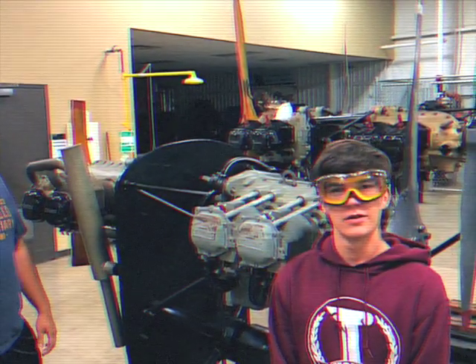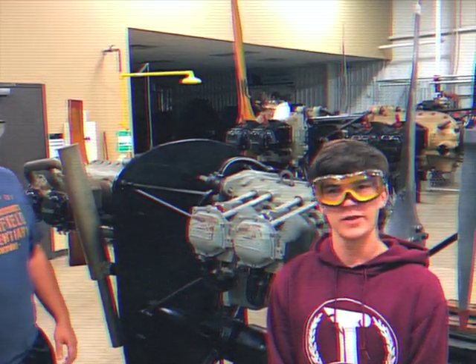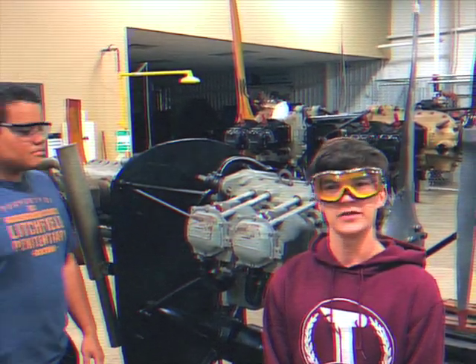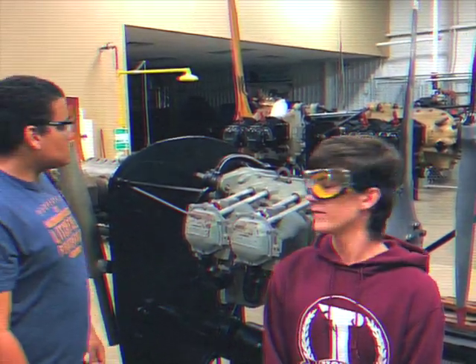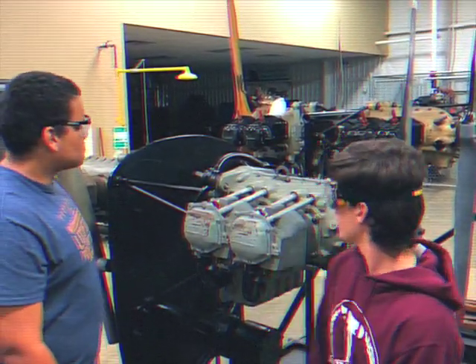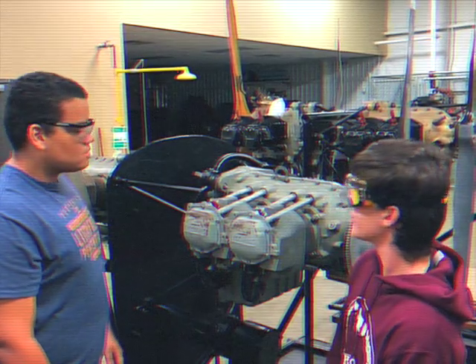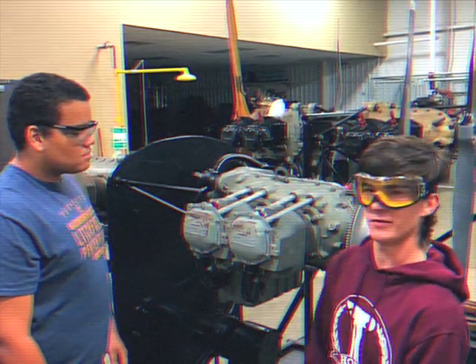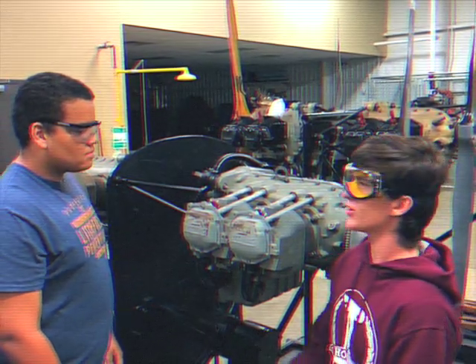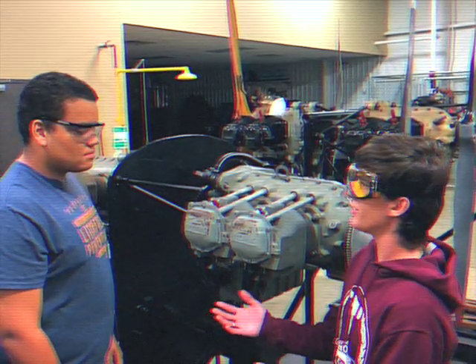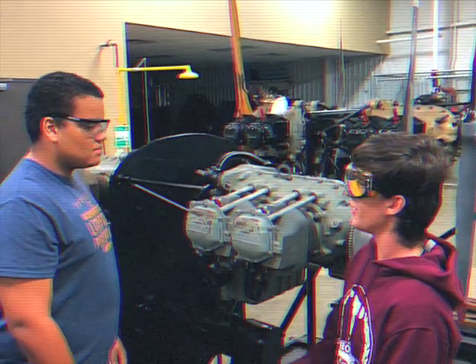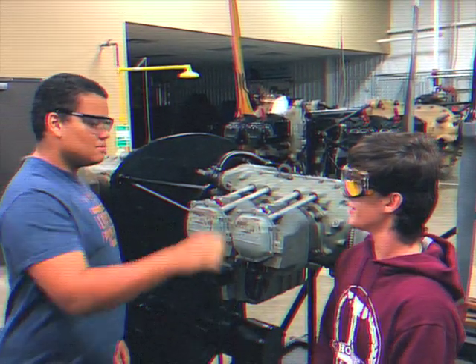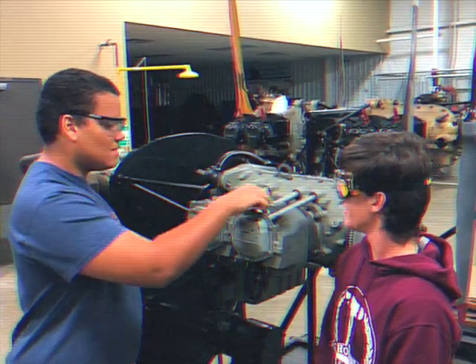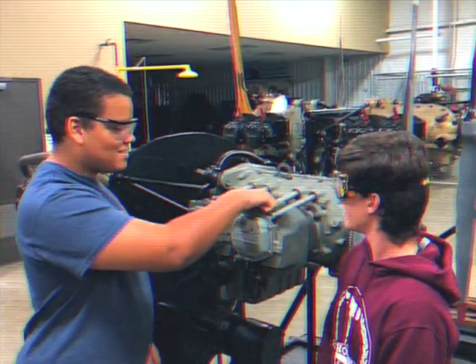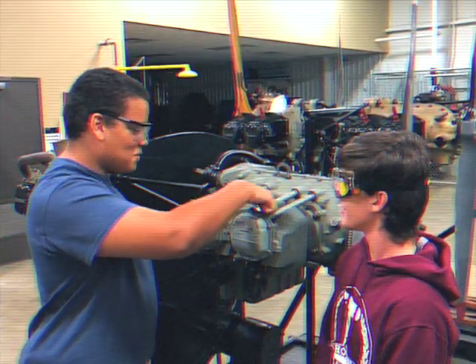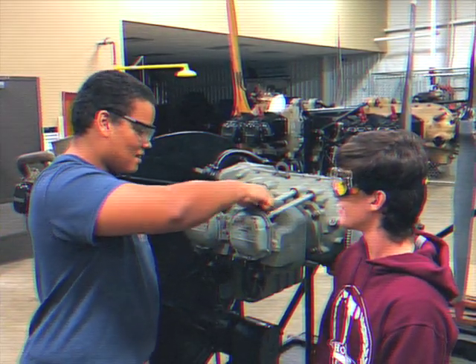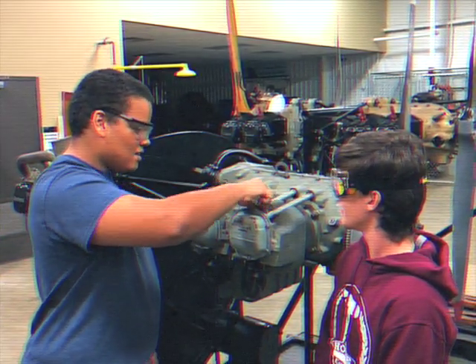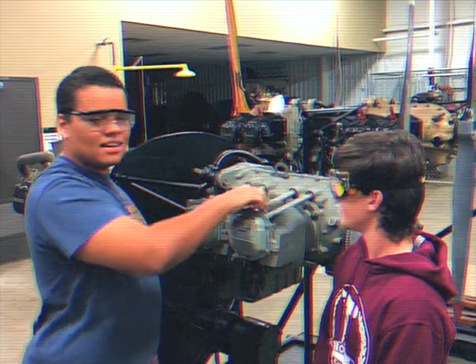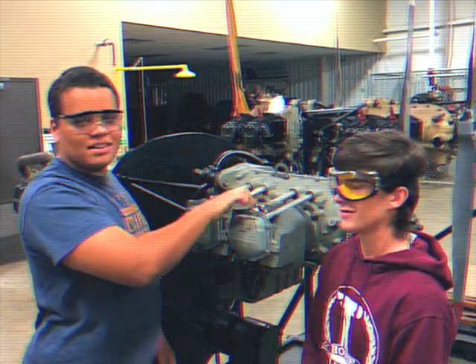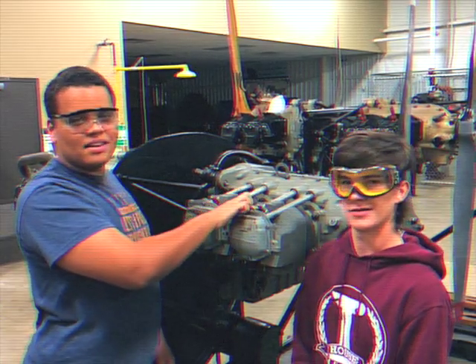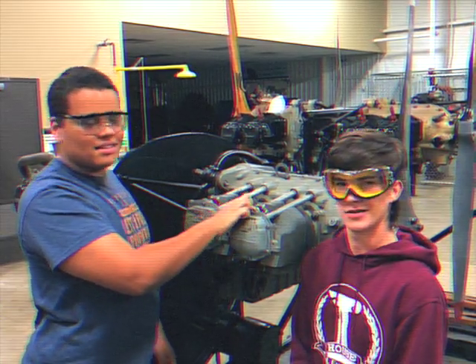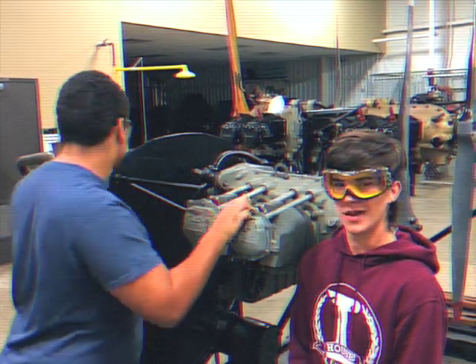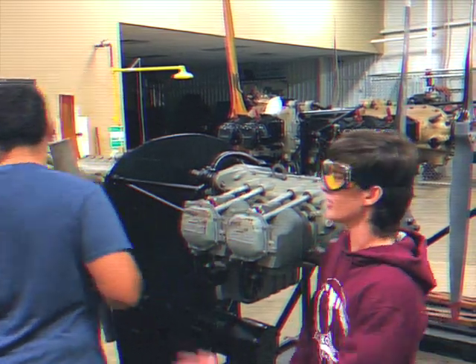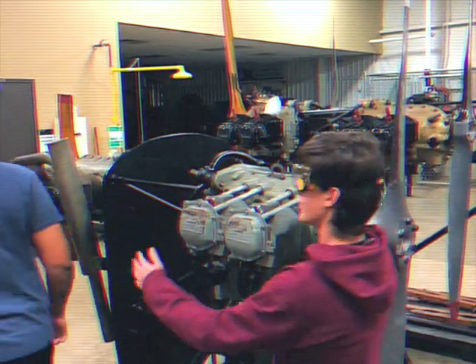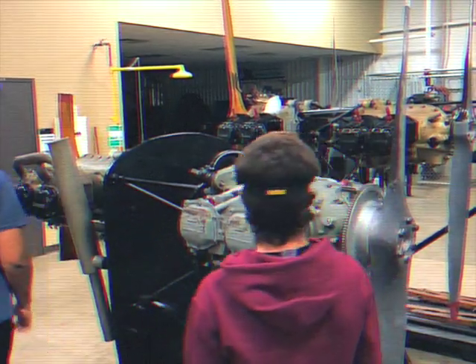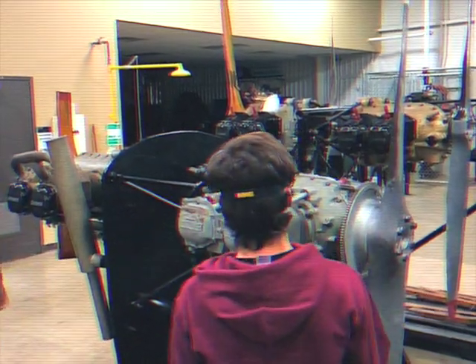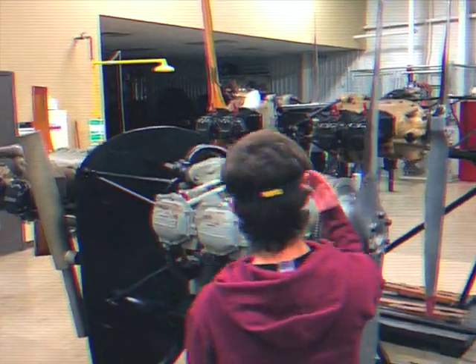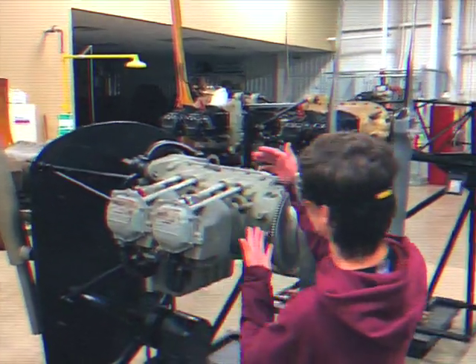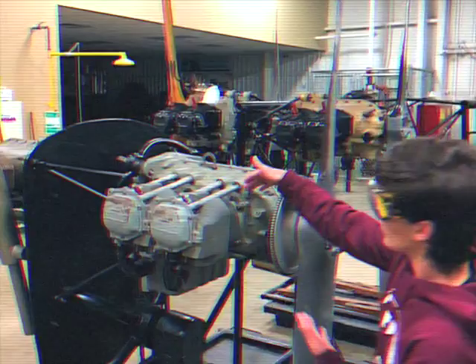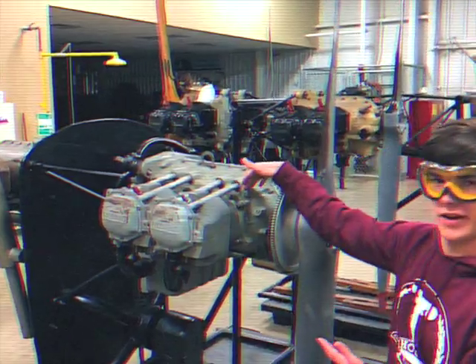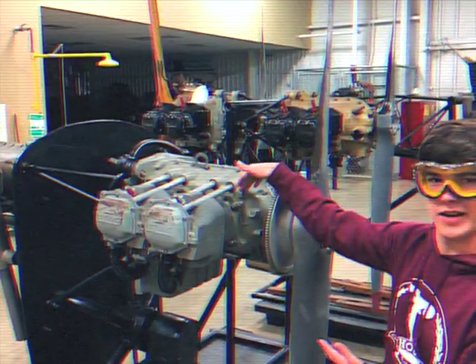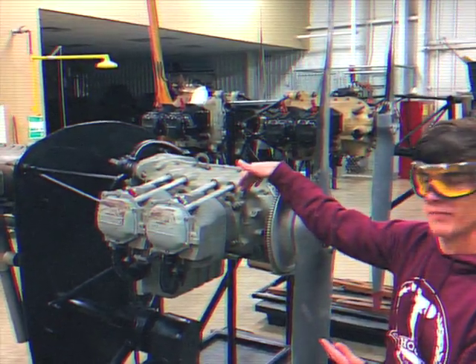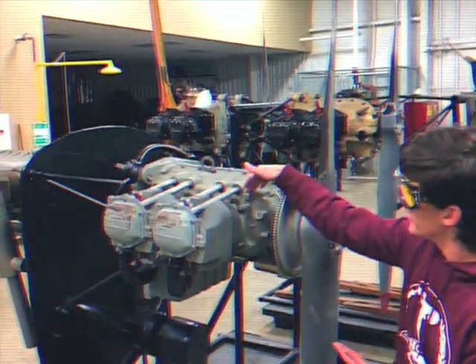The first thing we have to do is locate cylinder one. Would you mind showing me where cylinder one is? This is cylinder one, and you can tell because it has a number one indicated right by the cylinder.